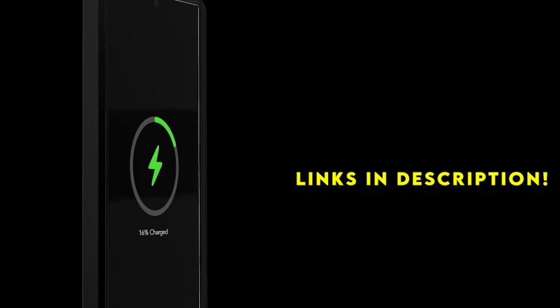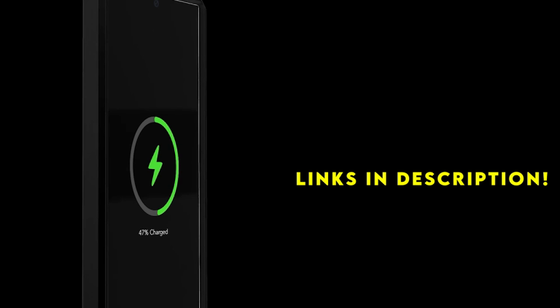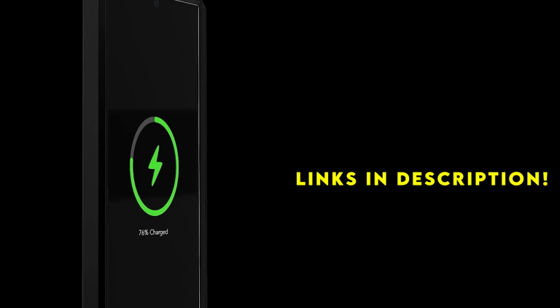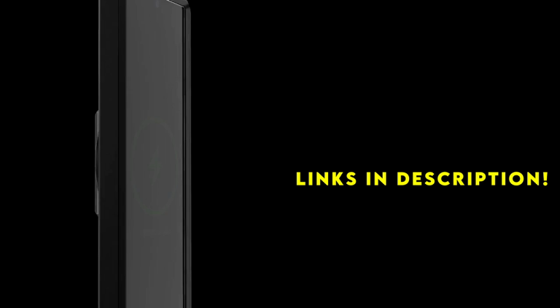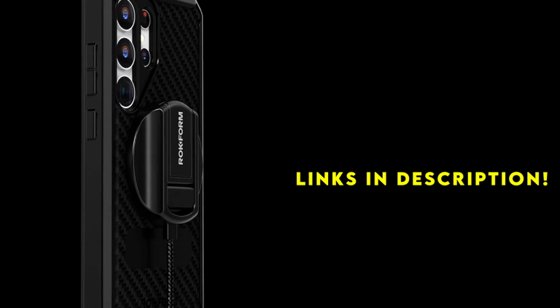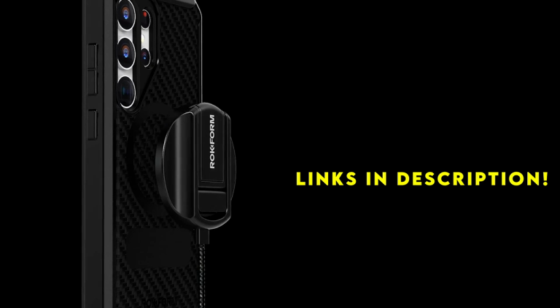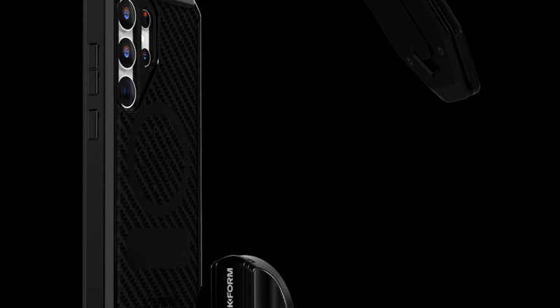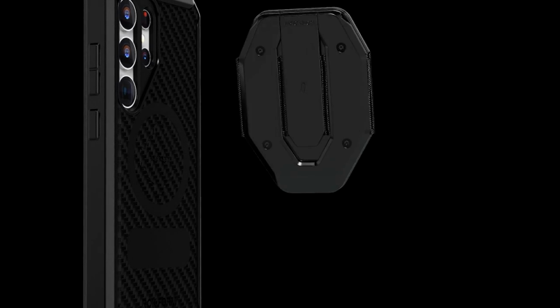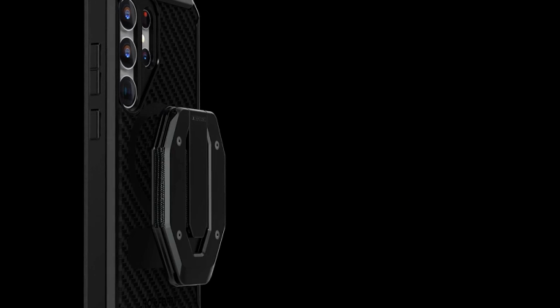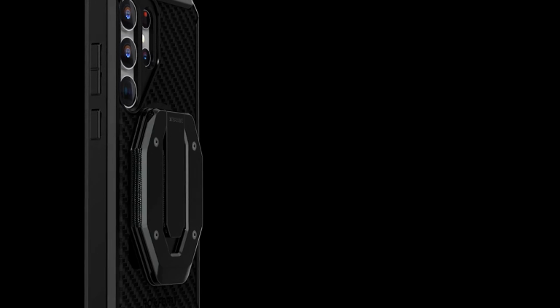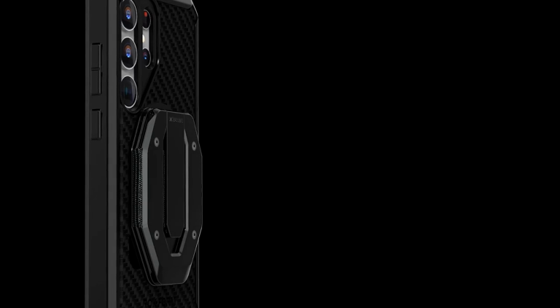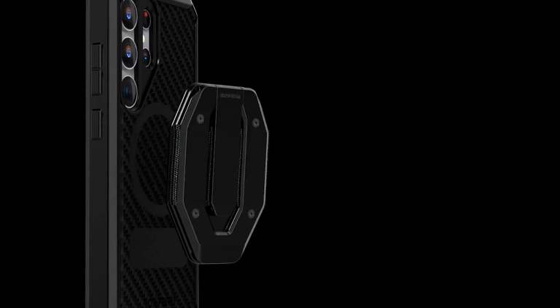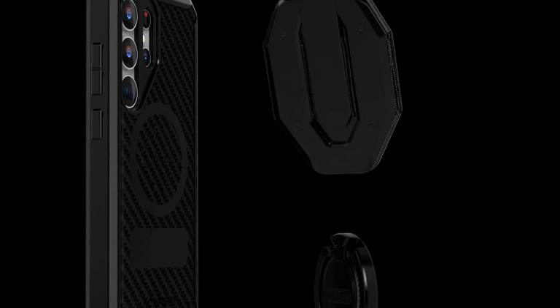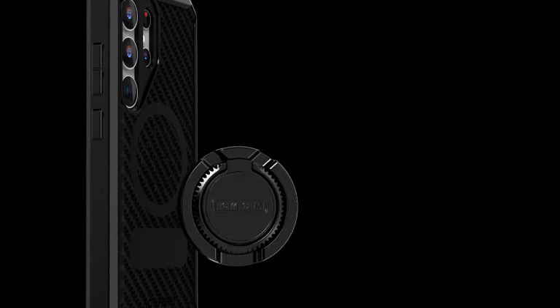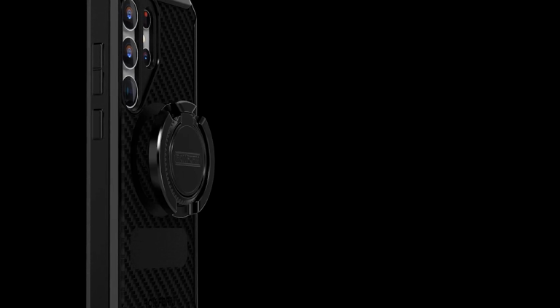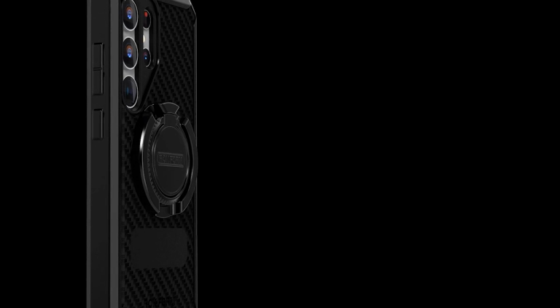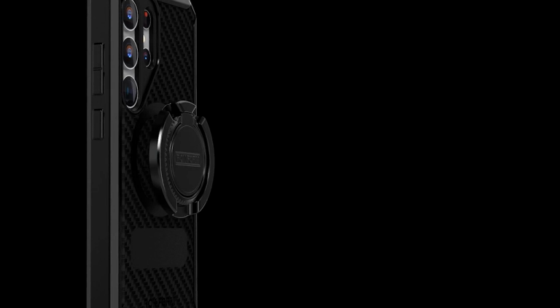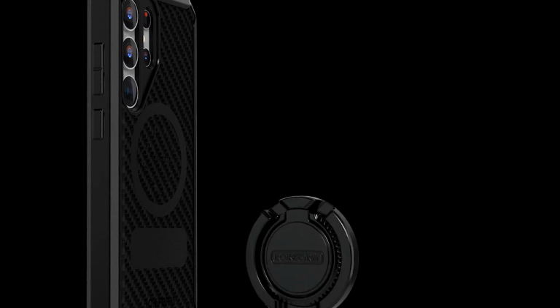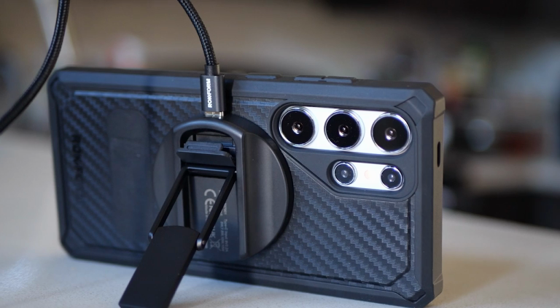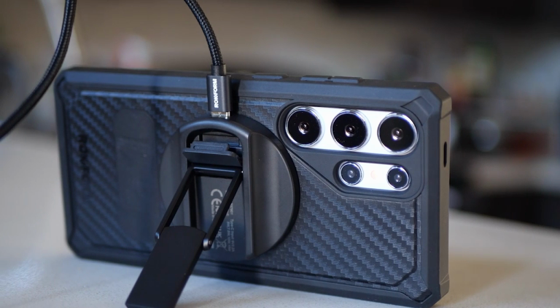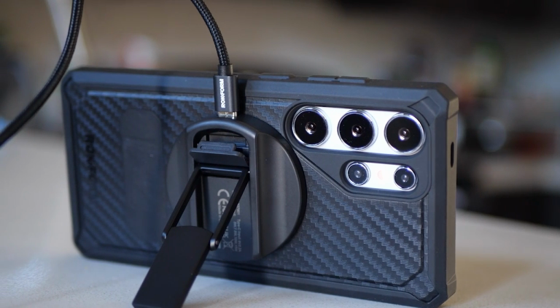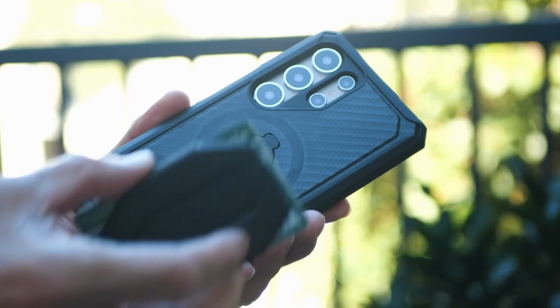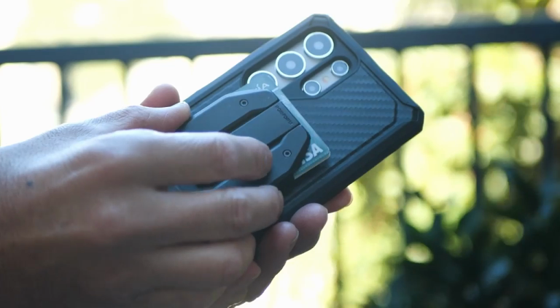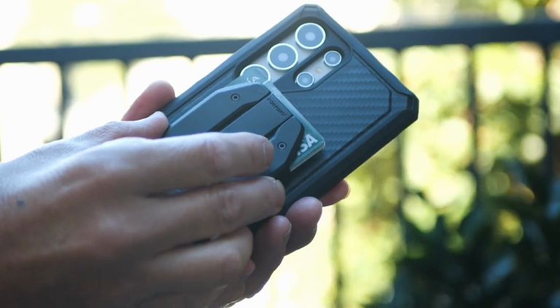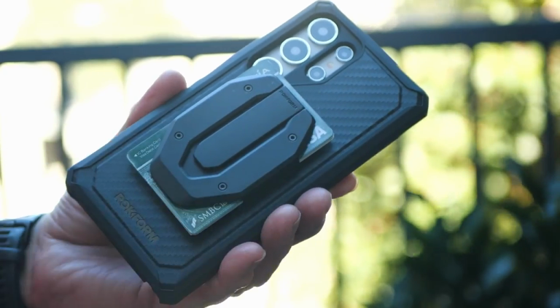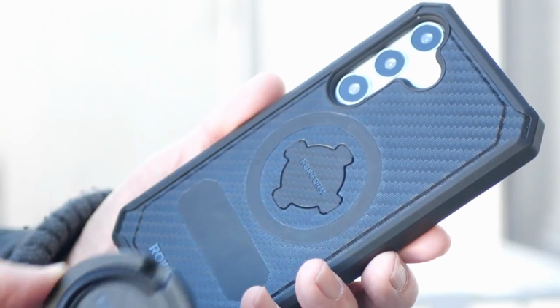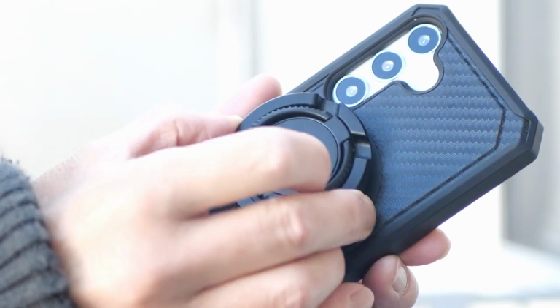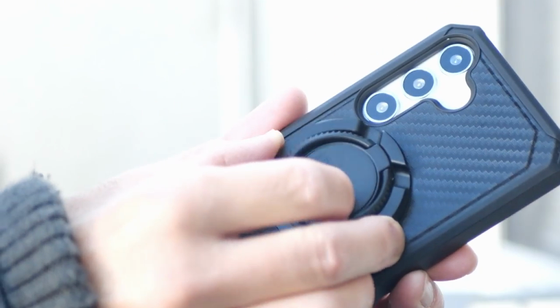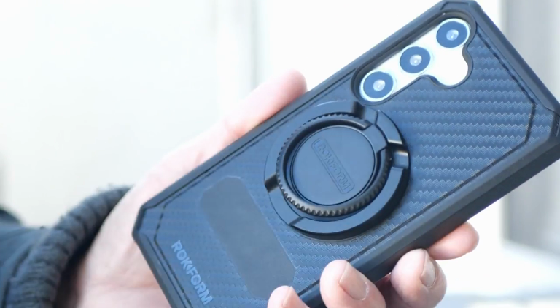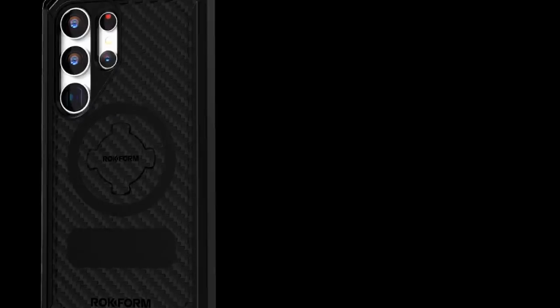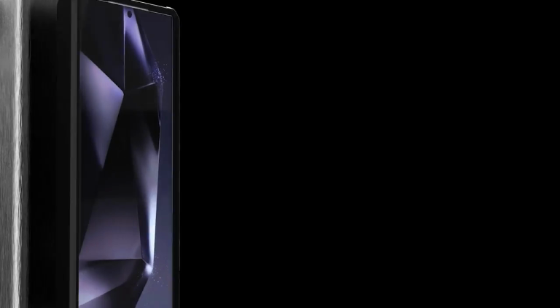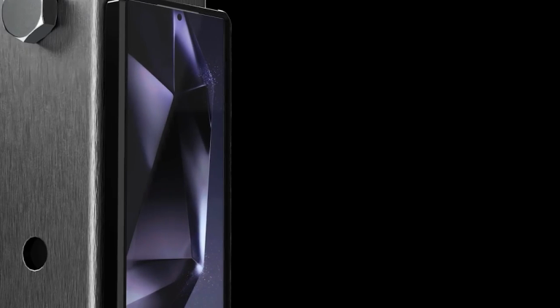The best cases for this flagship phone blend style with substance, offering robust protection without compromising the device's aesthetic appeal. From luxurious materials to cutting-edge technology, these cases are engineered to safeguard your investment while reflecting your personal taste.